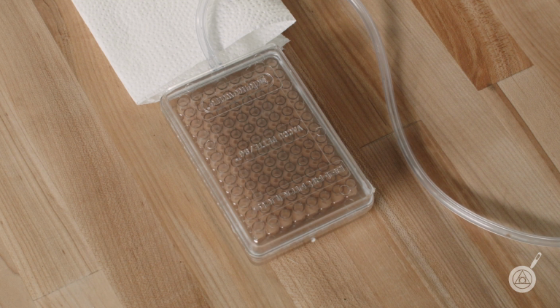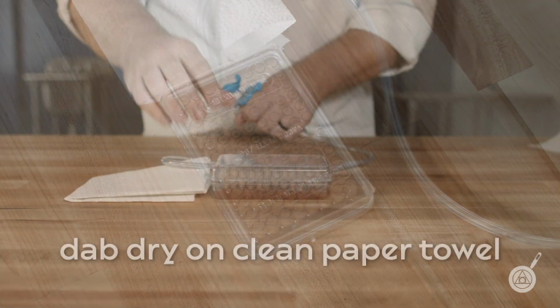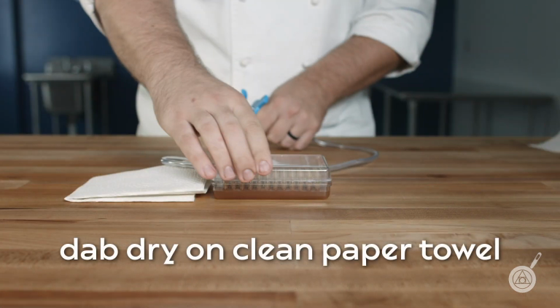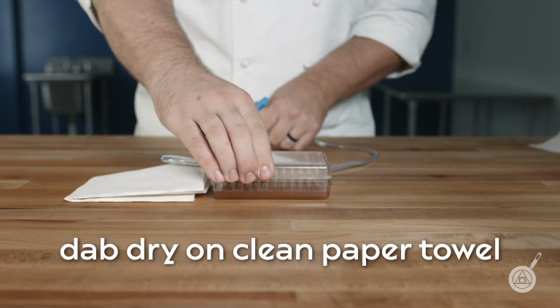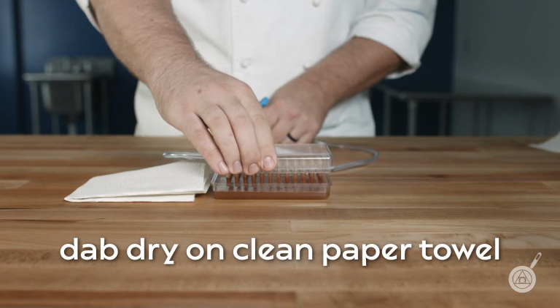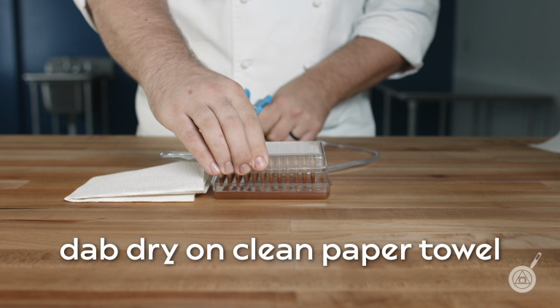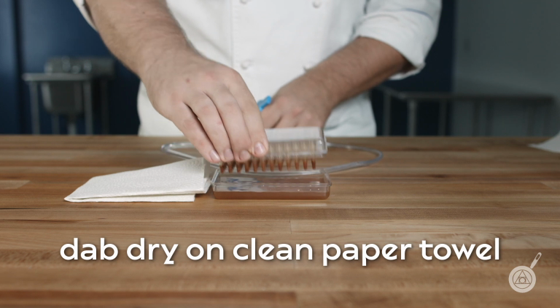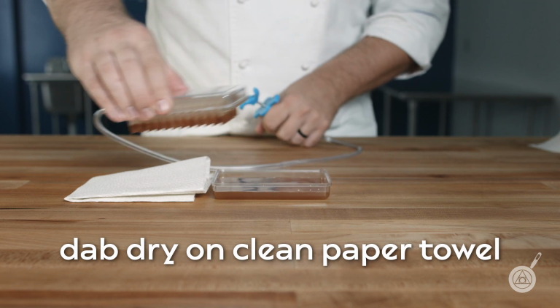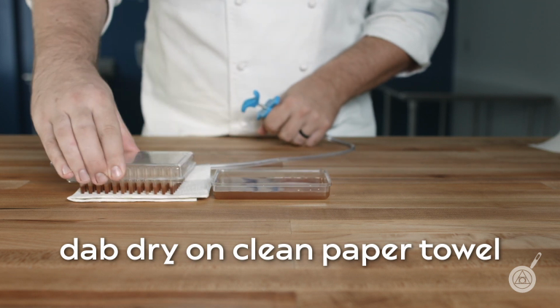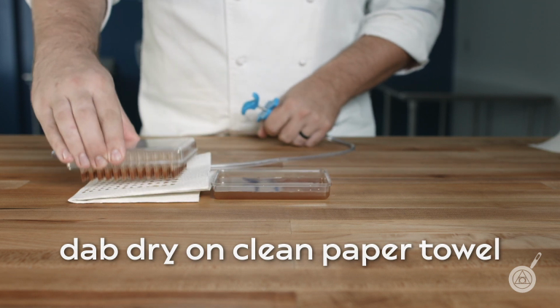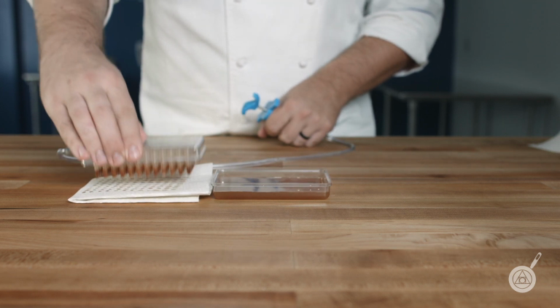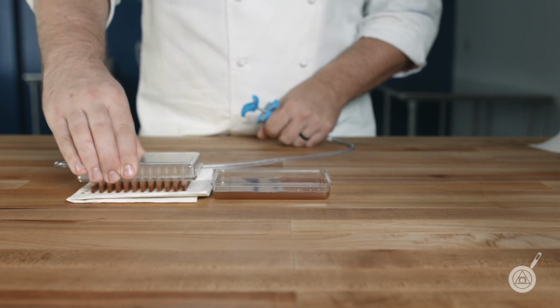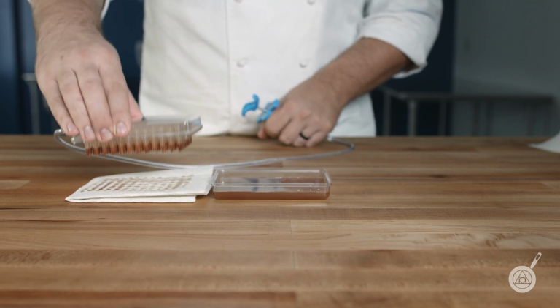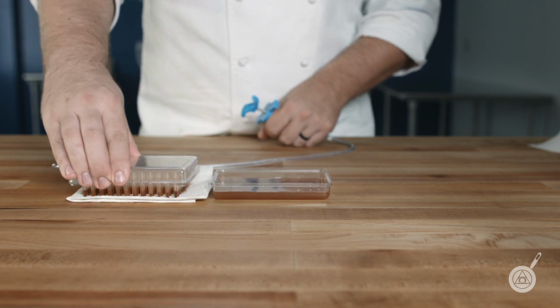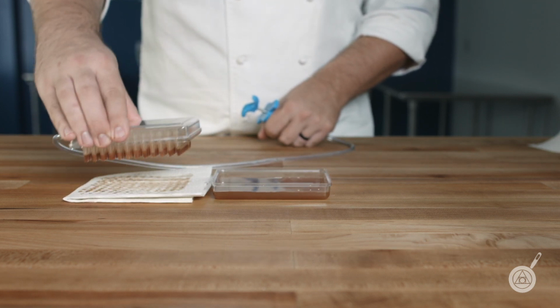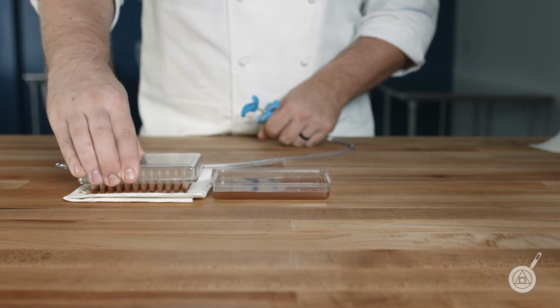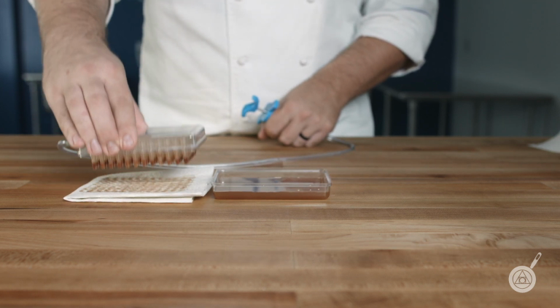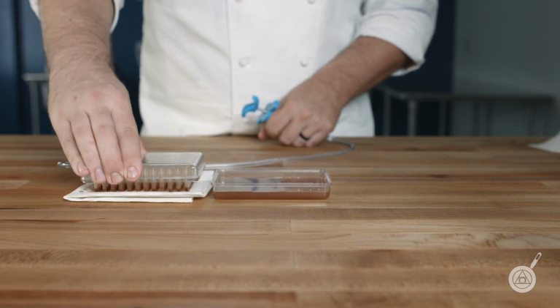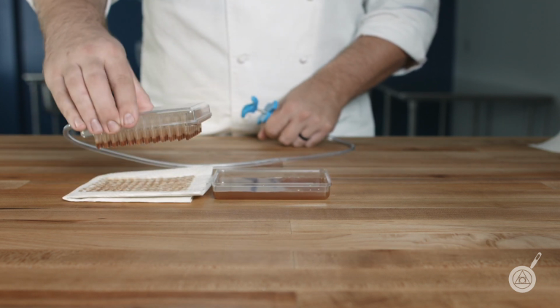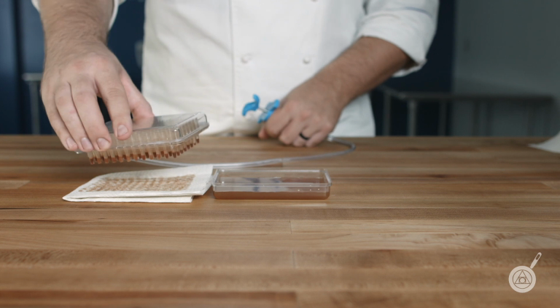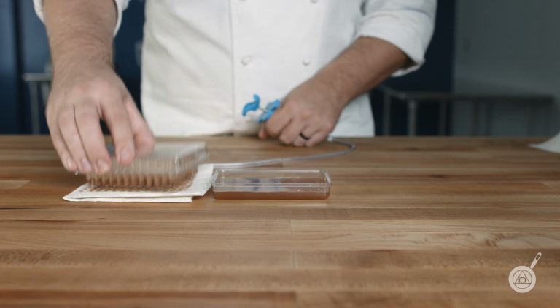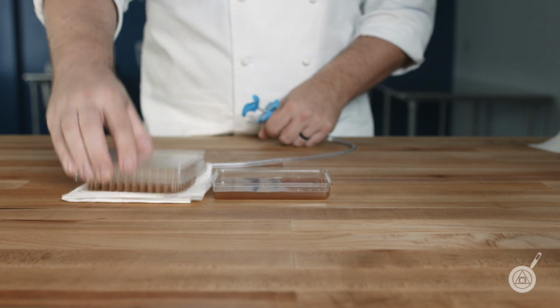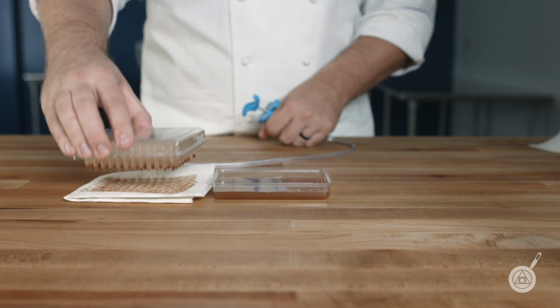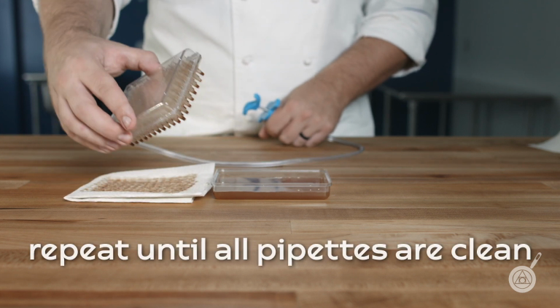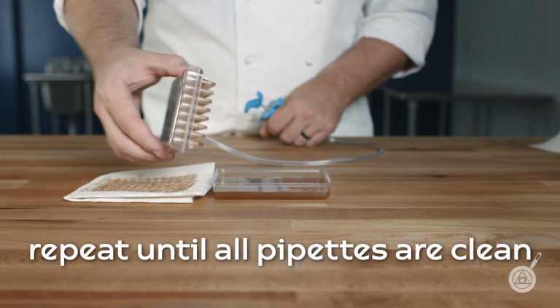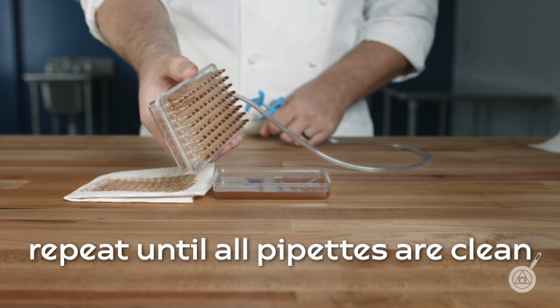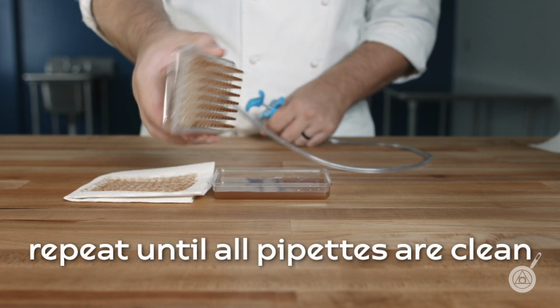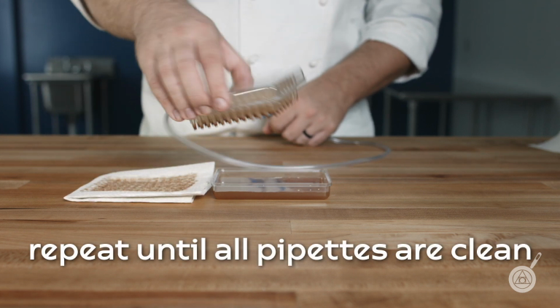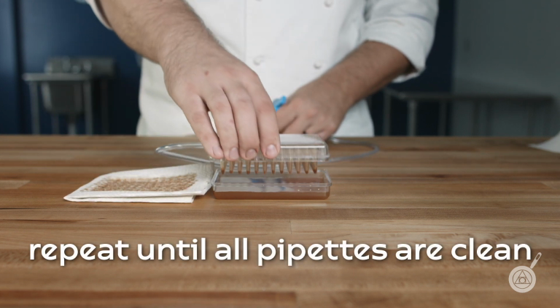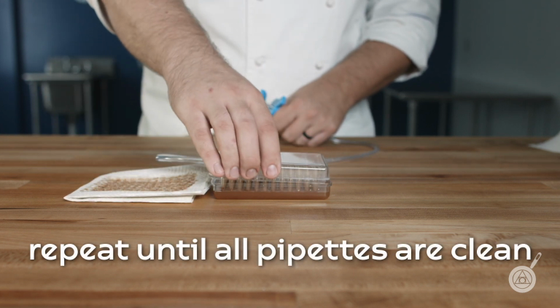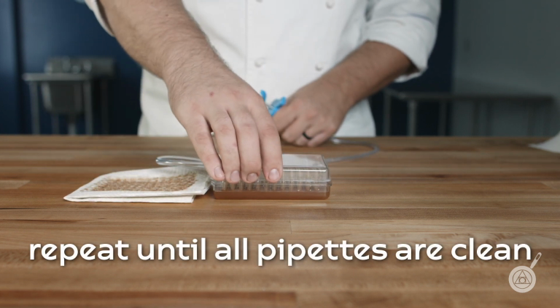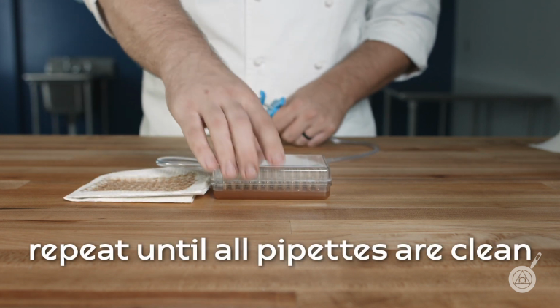Dab the pipettes dry on a paper towel and repeat this process with clean water until the pipettes are all clear. Take your time while doing this to ensure all your pipettes are clean and sanitized.